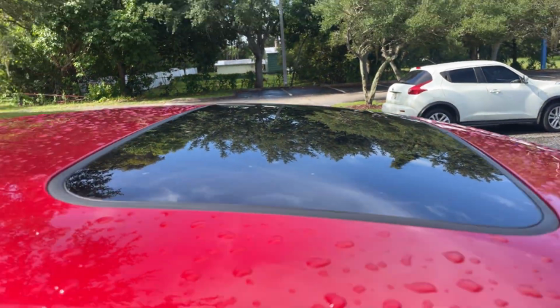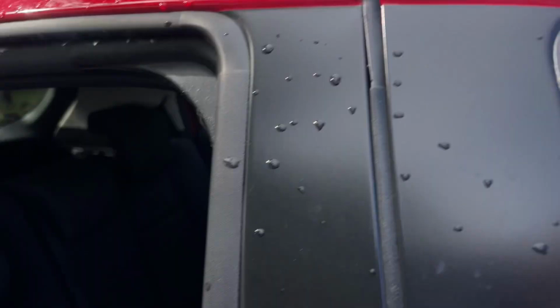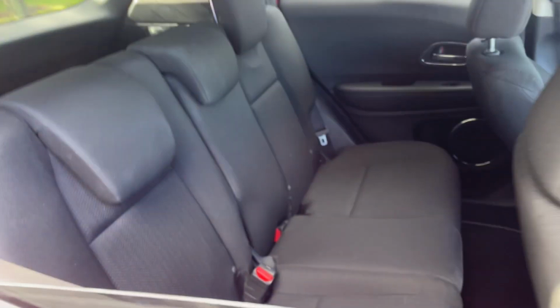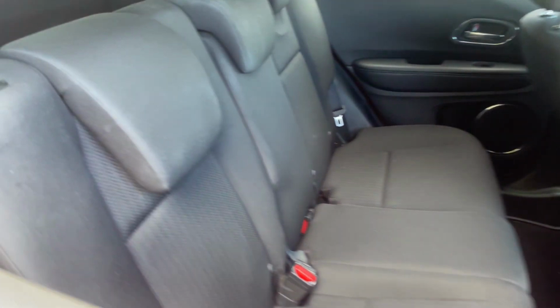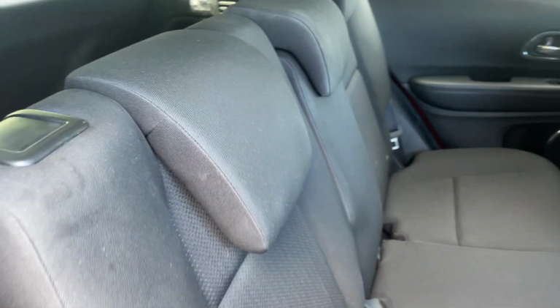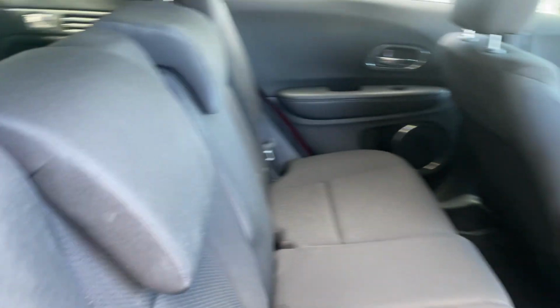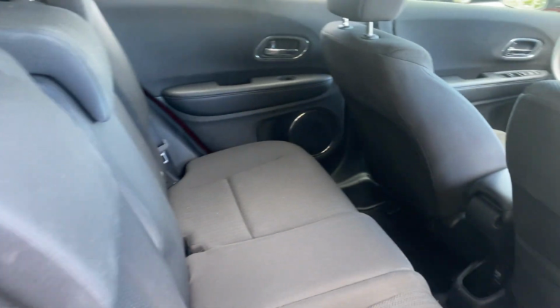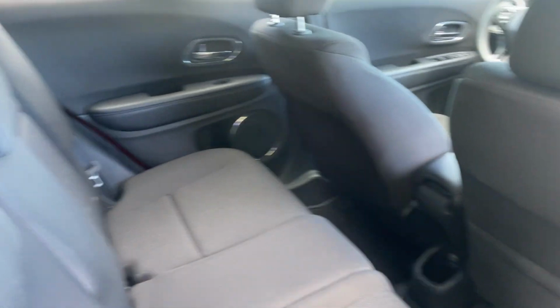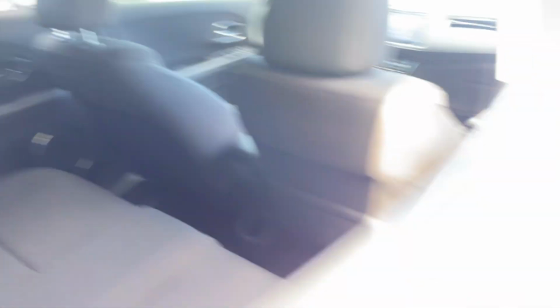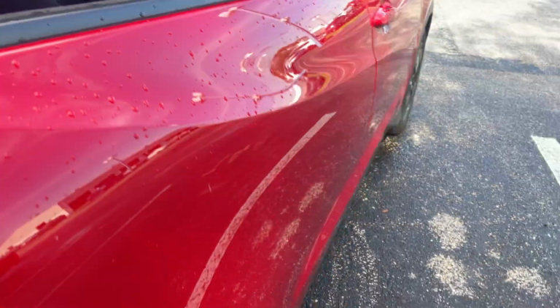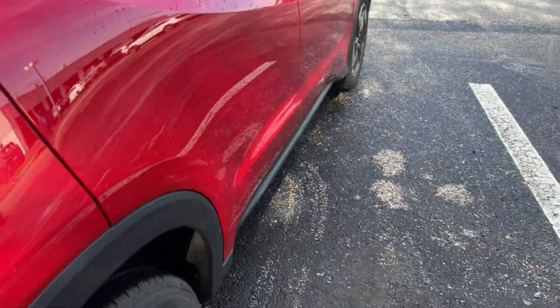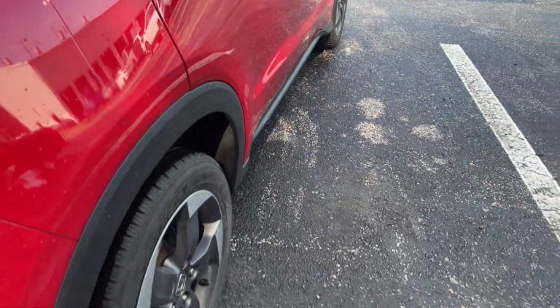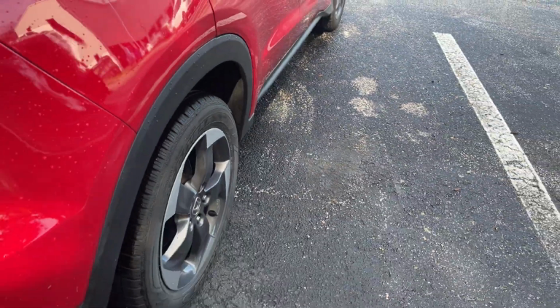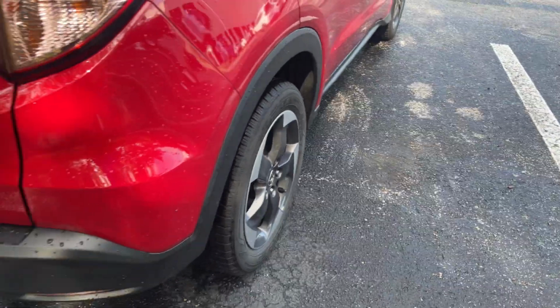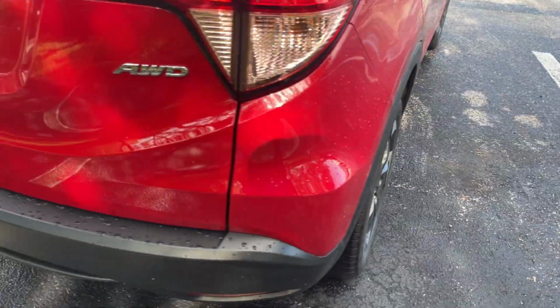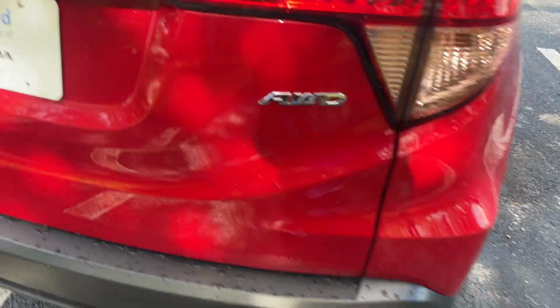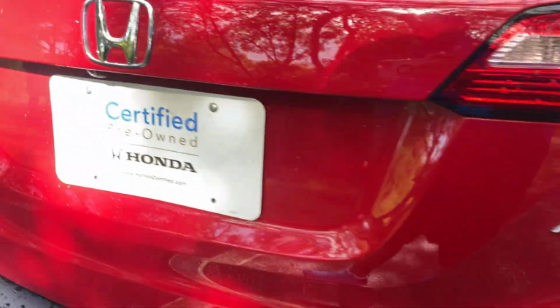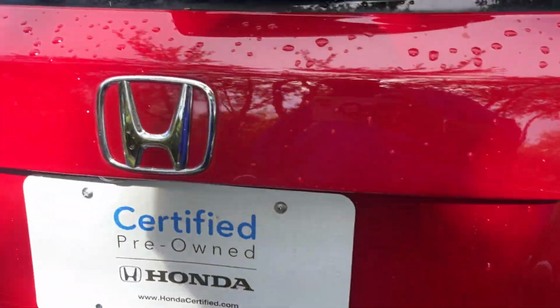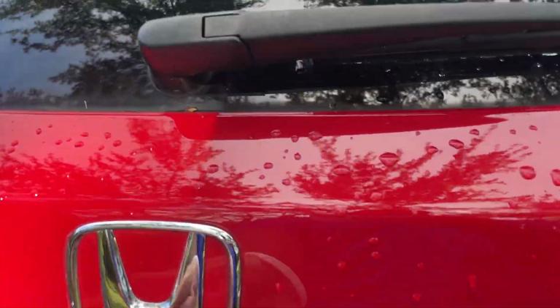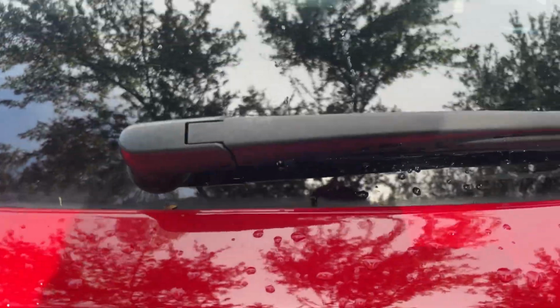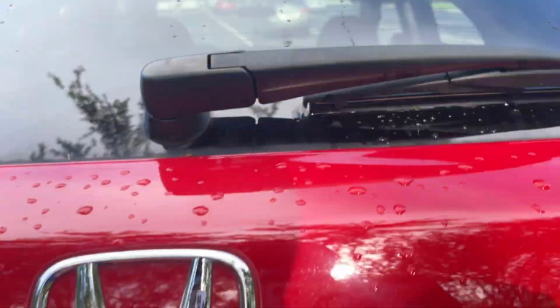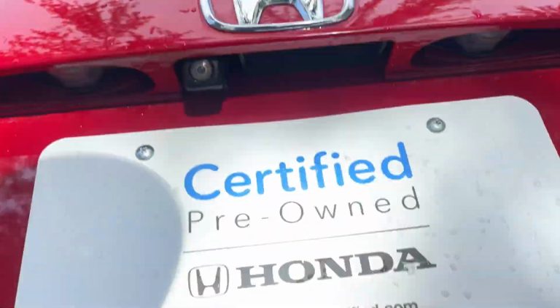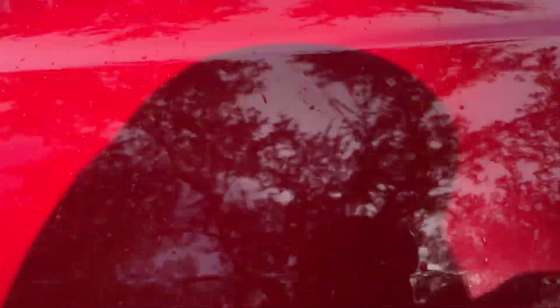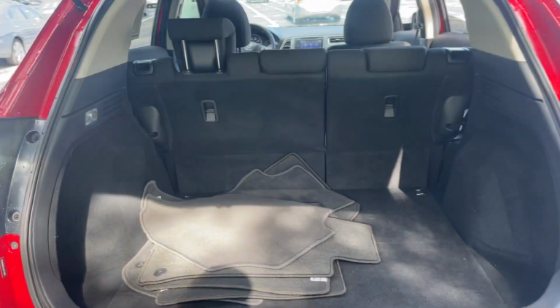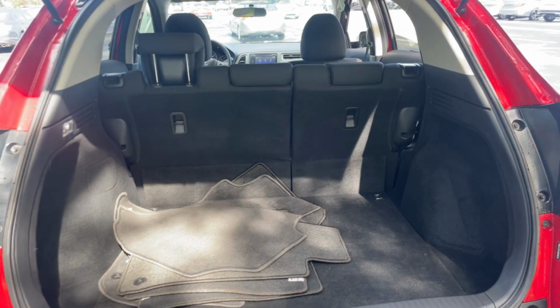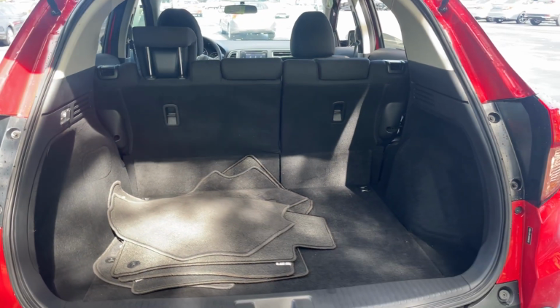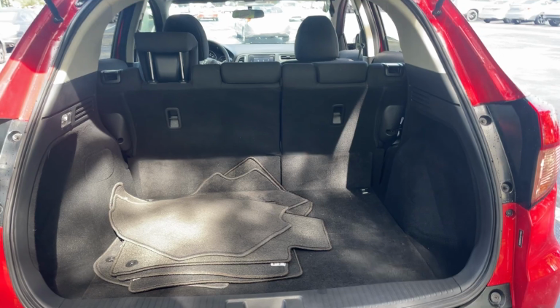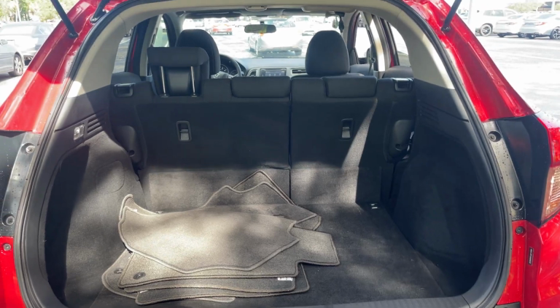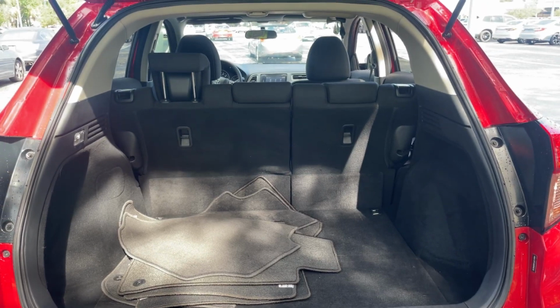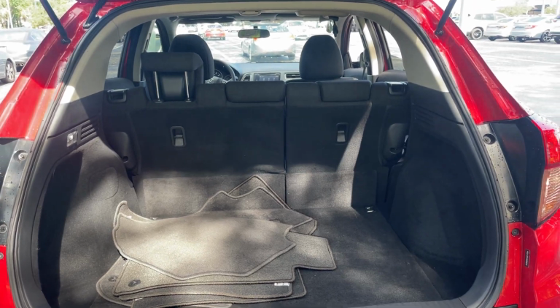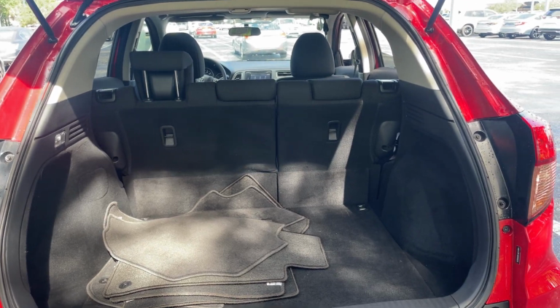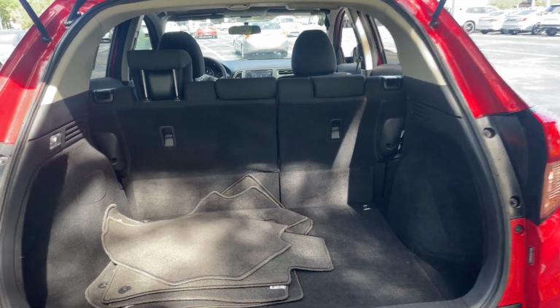It has a power moonroof. Here's a look at the rear seat. It rides on aluminum wheels and includes a backup camera. There's lots of storage in the rear, and the rear seats fold down for additional storage.